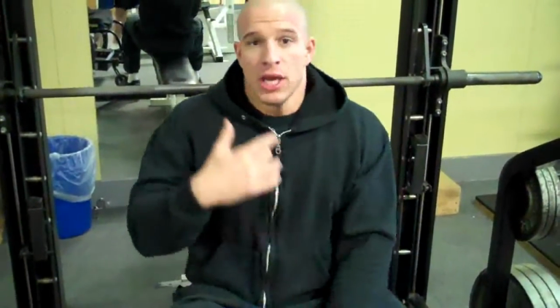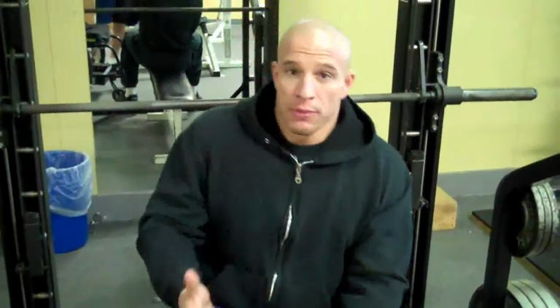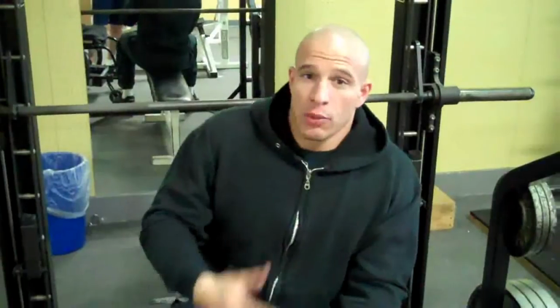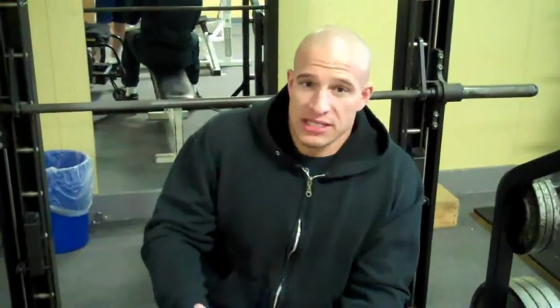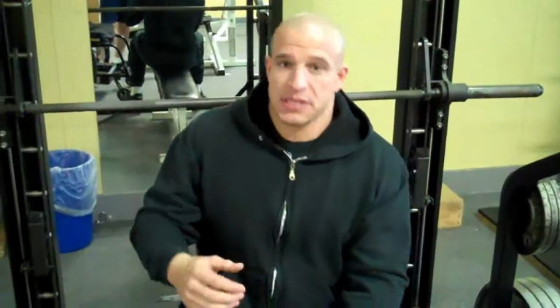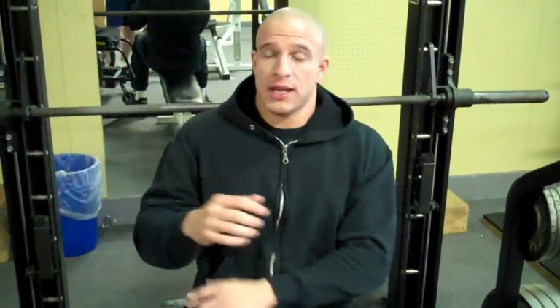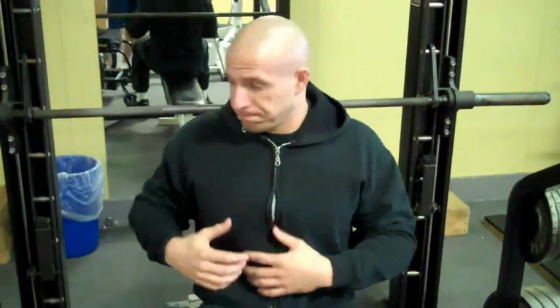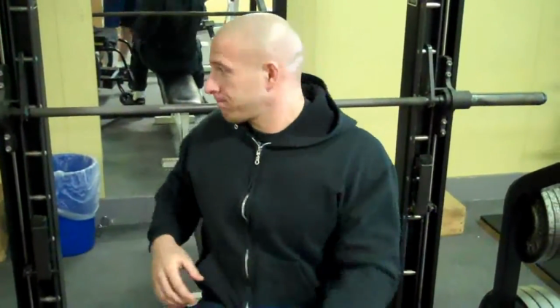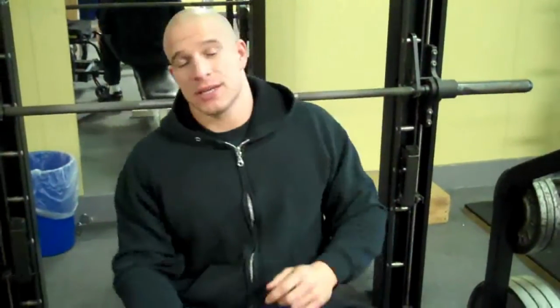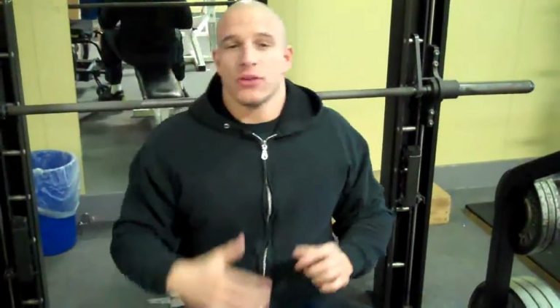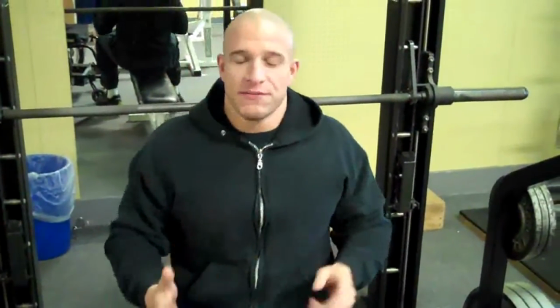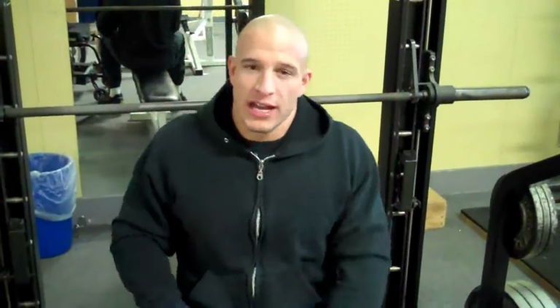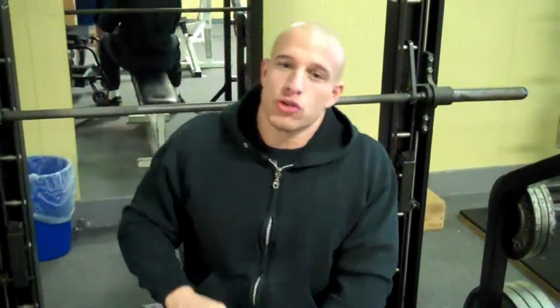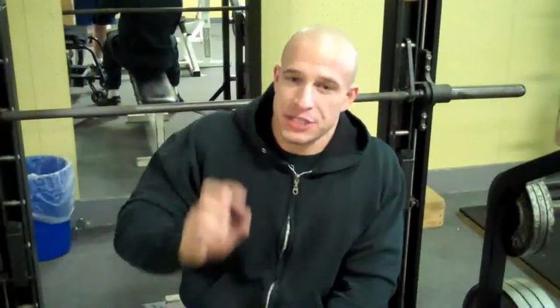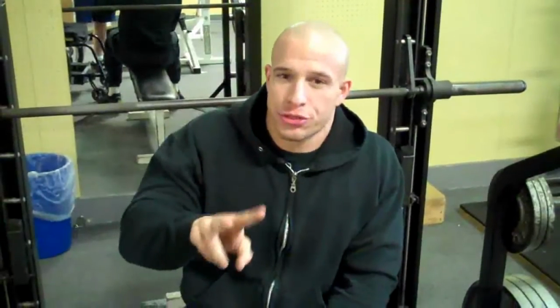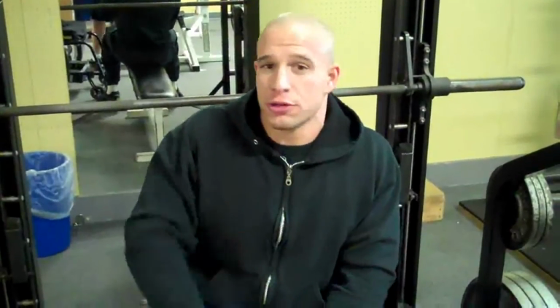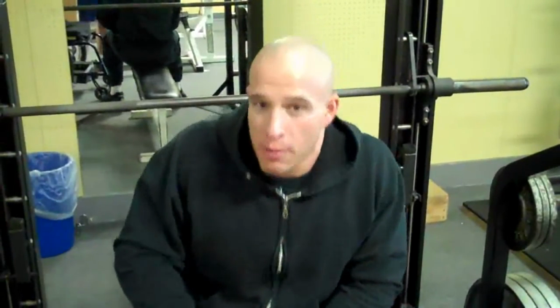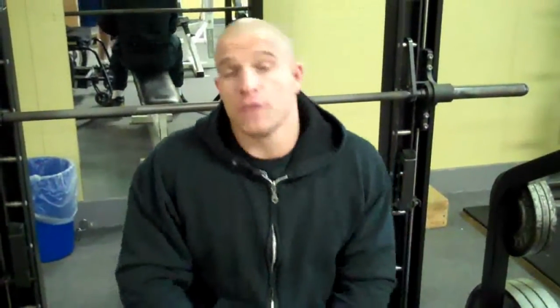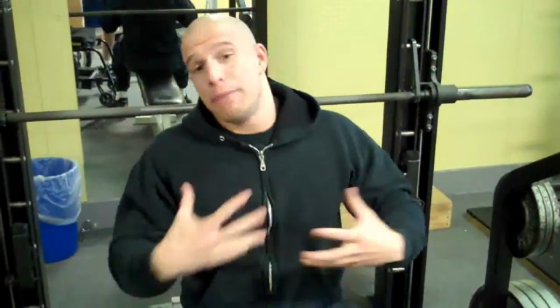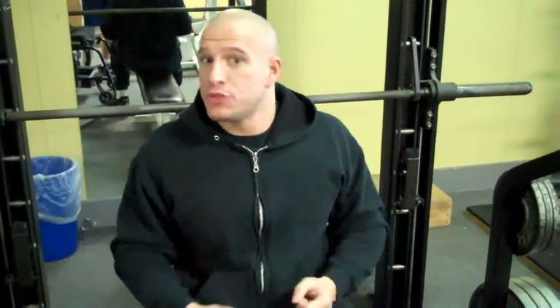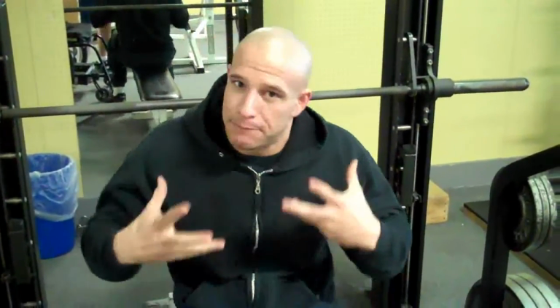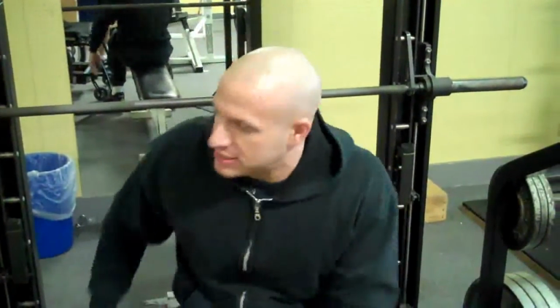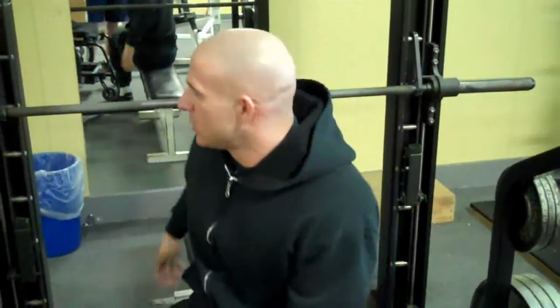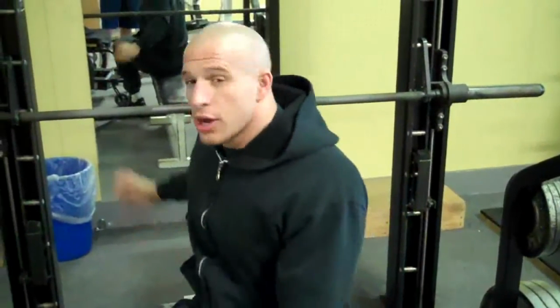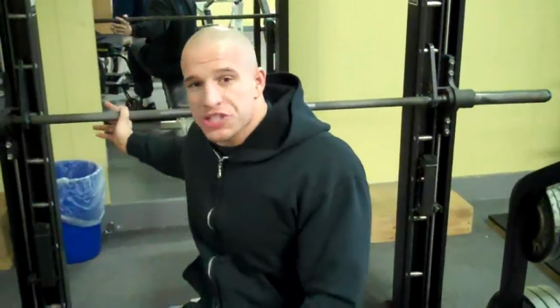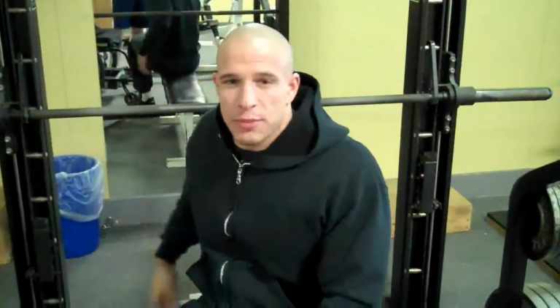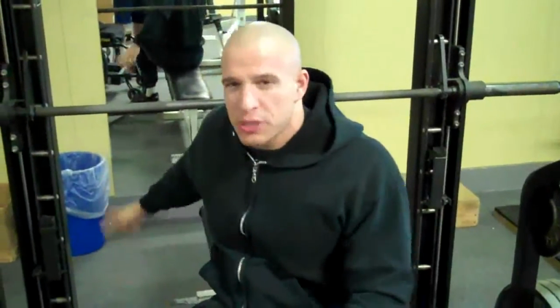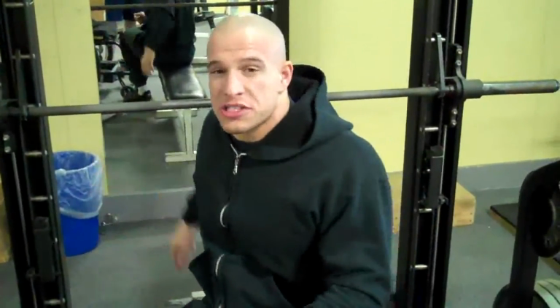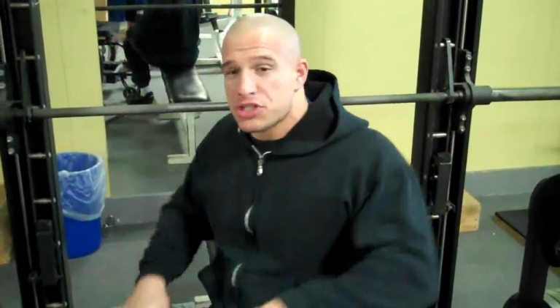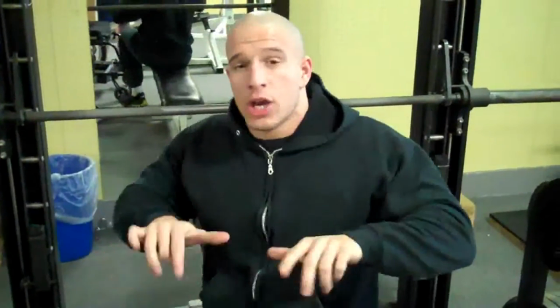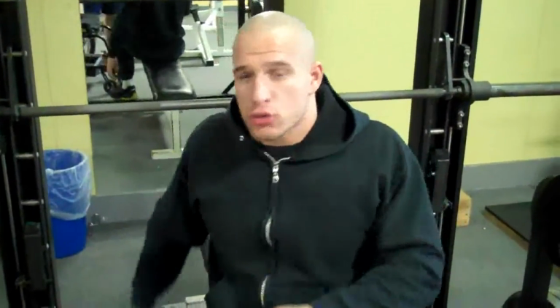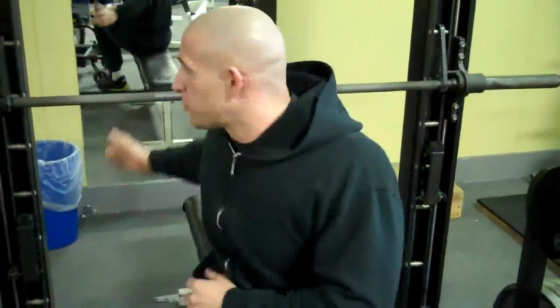I'm going to start out with triceps, and the reason for that is your triceps is two-thirds your arm. So if you want big arms, you've got to have big triceps. So the first exercise I'm going to do is a Smith machine close grip bench press.